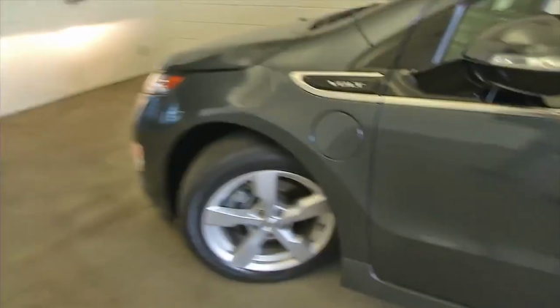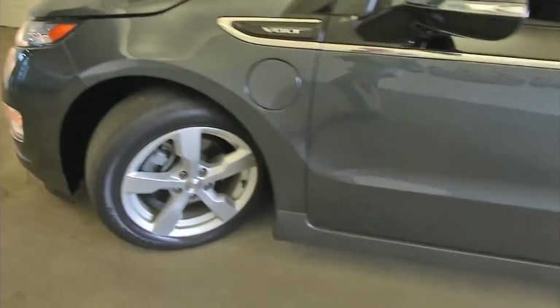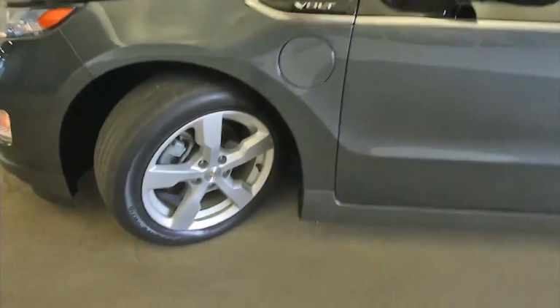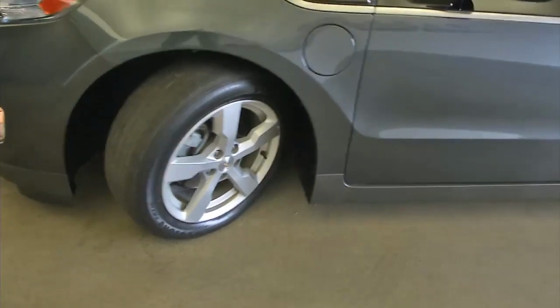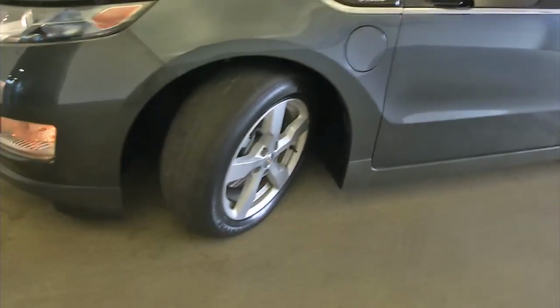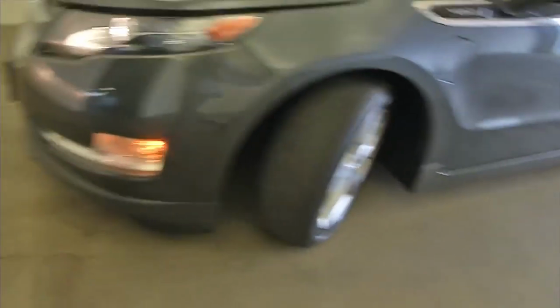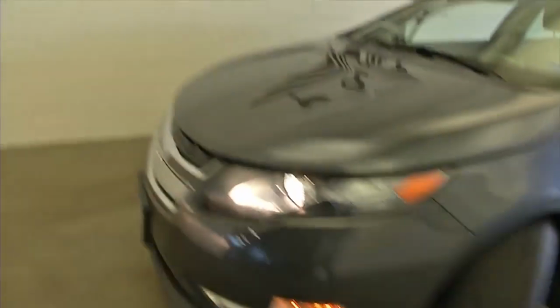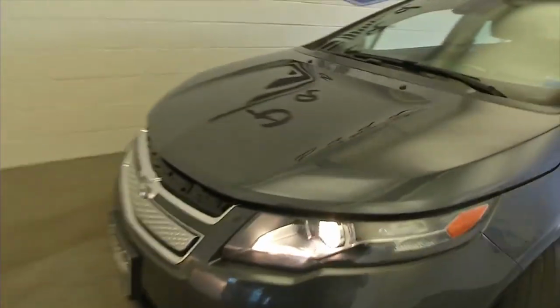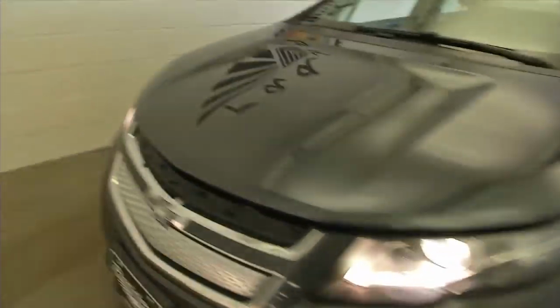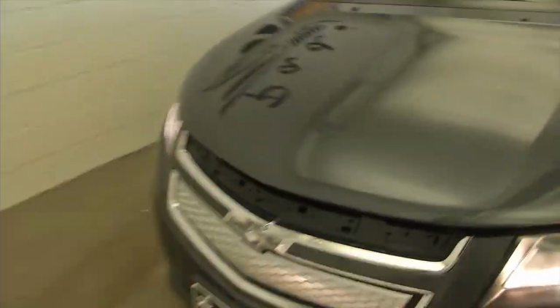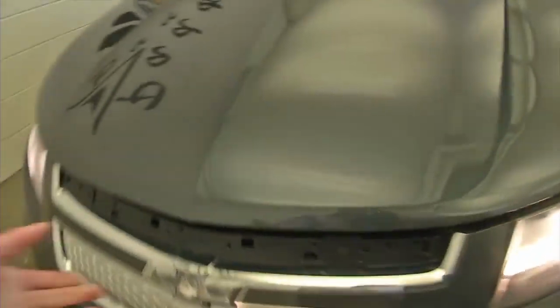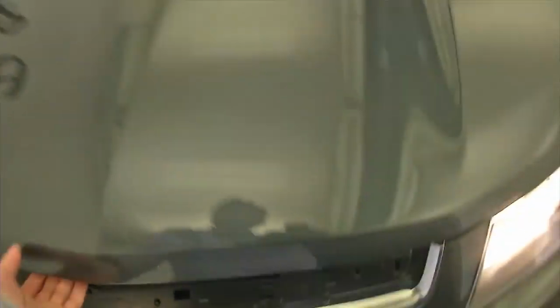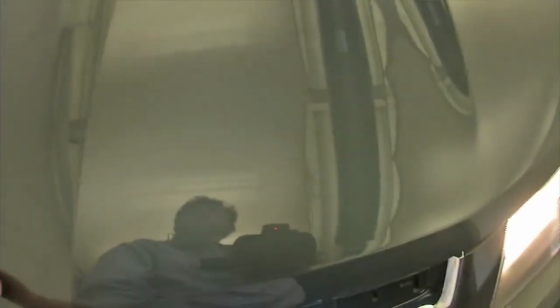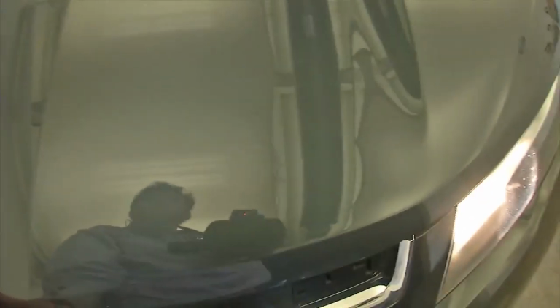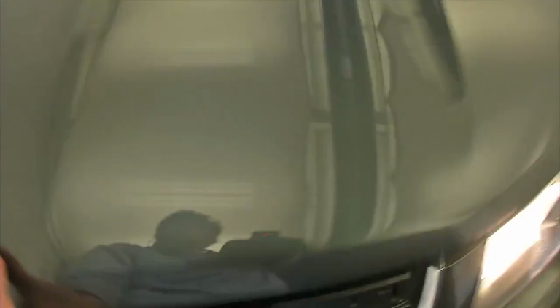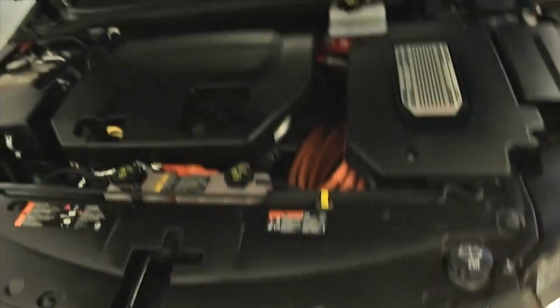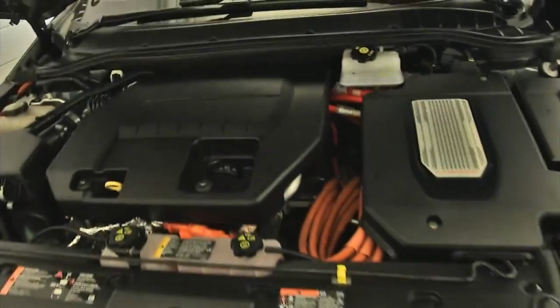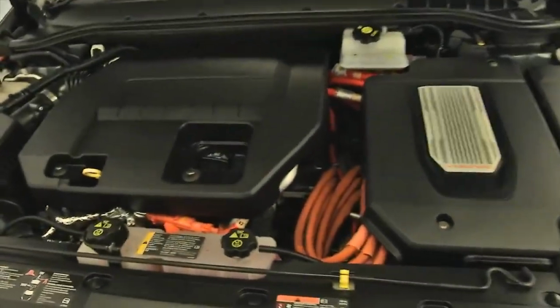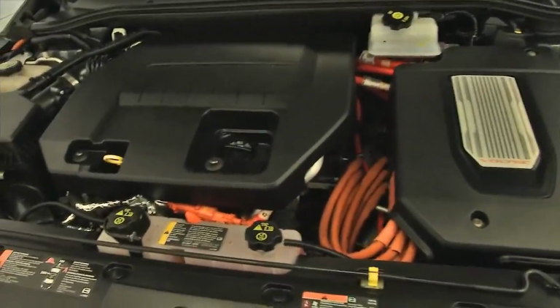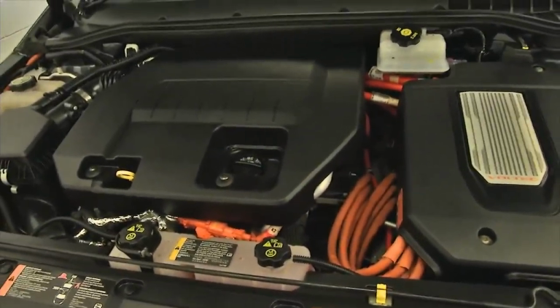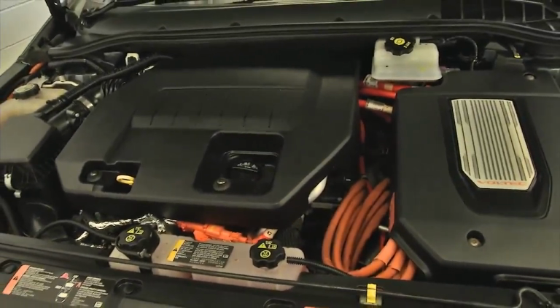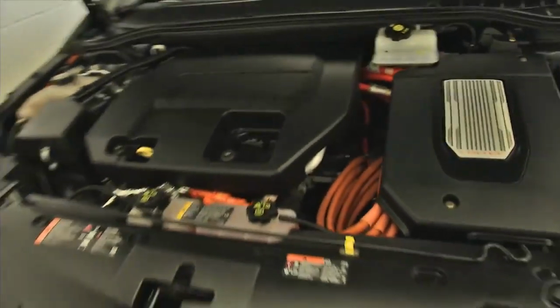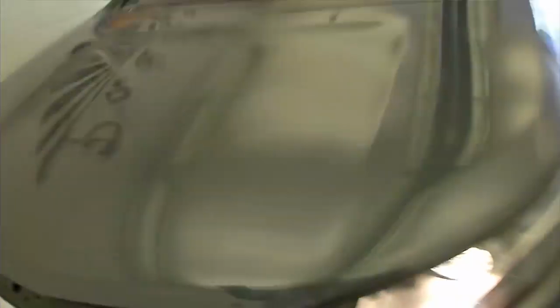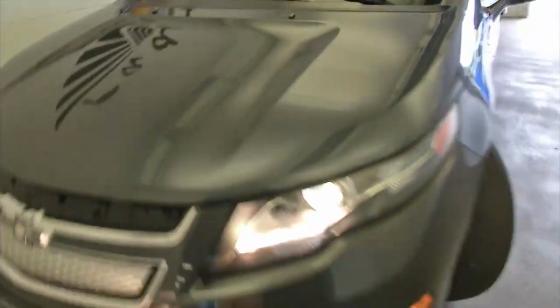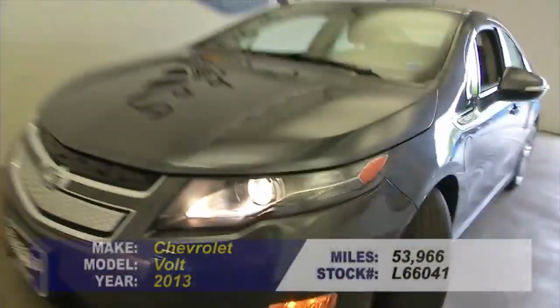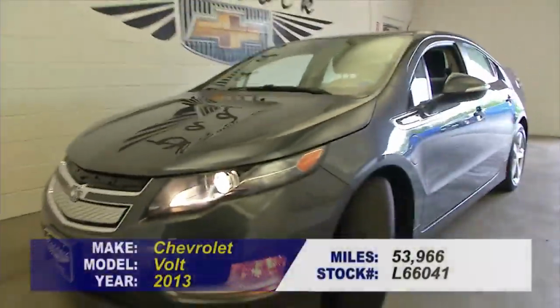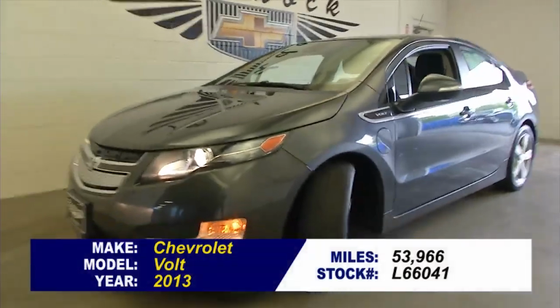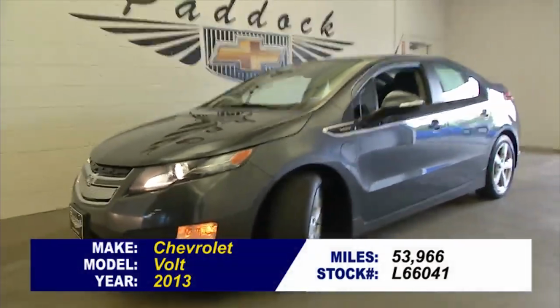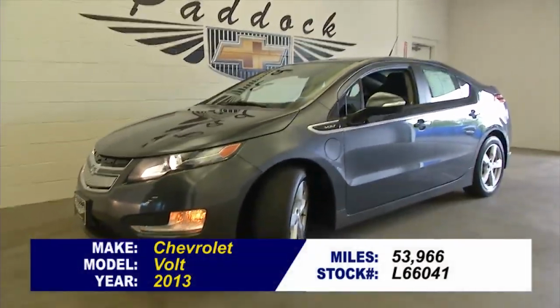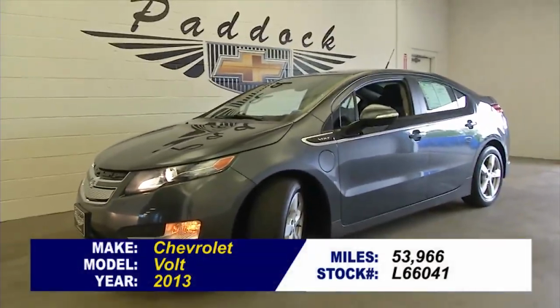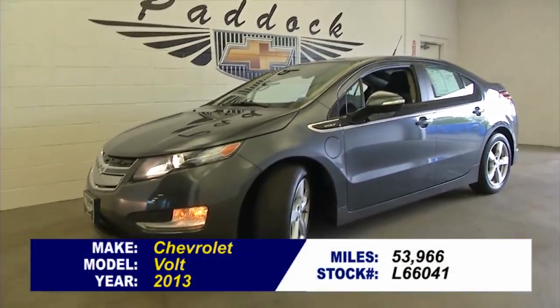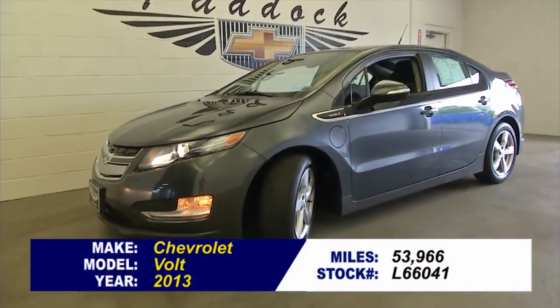Aluminum alloy wheels, exterior paint in really good condition. To find out more about this Volt, give us a call at 876-0945.